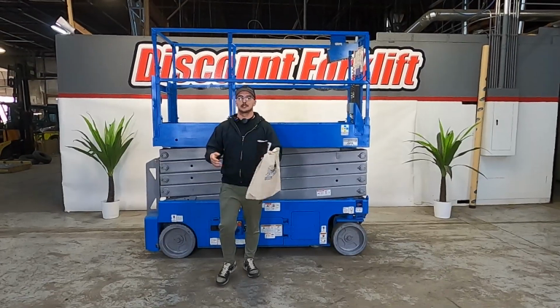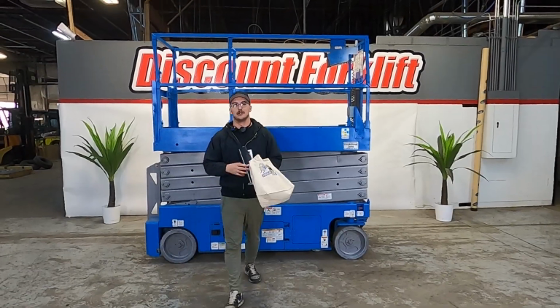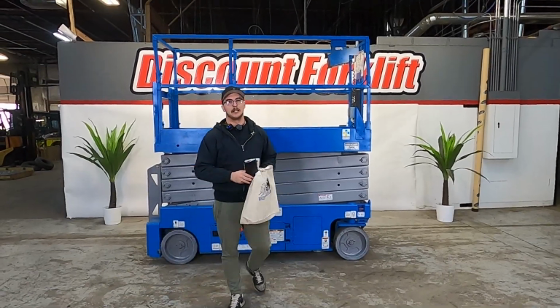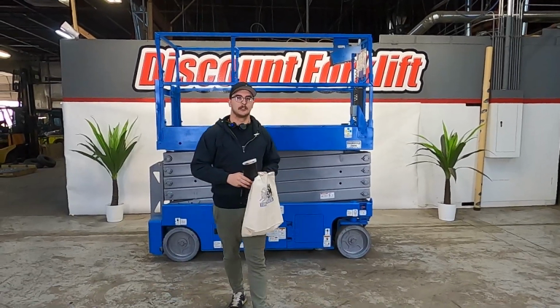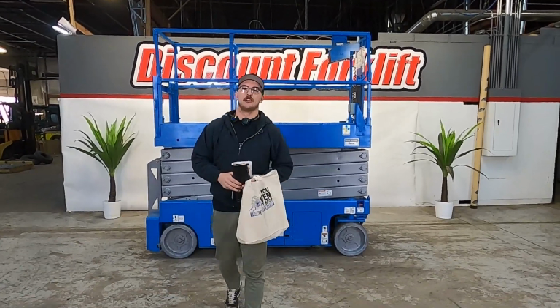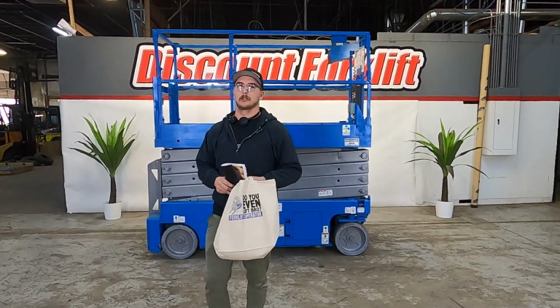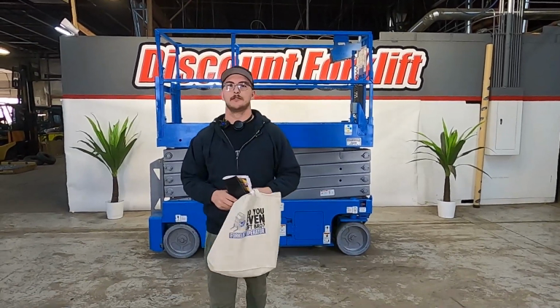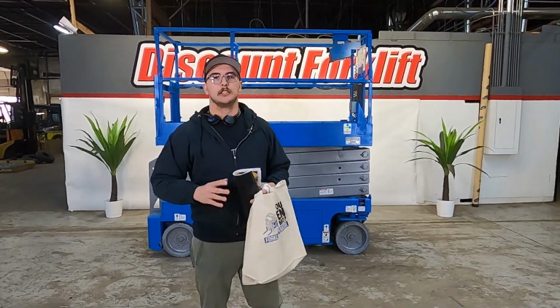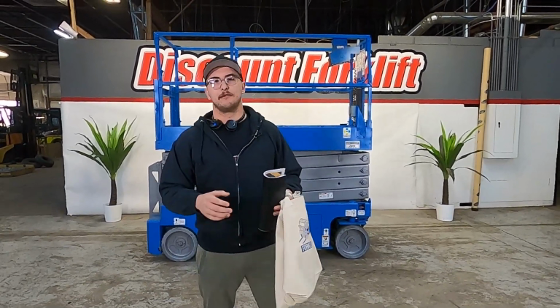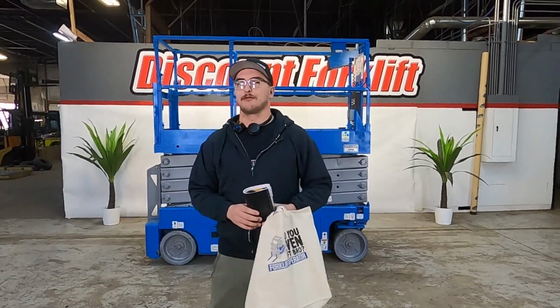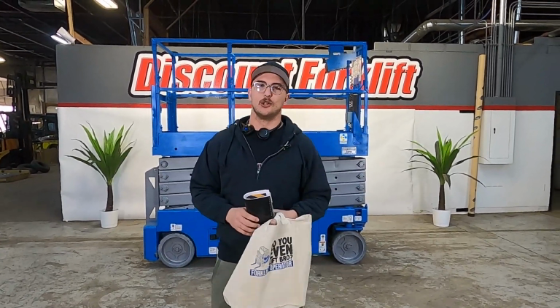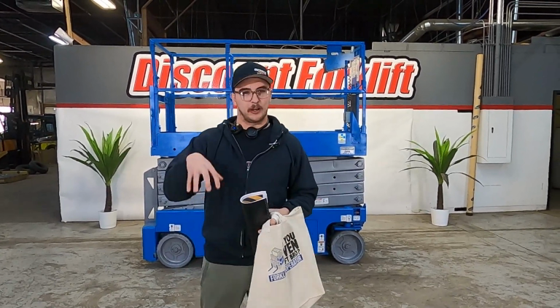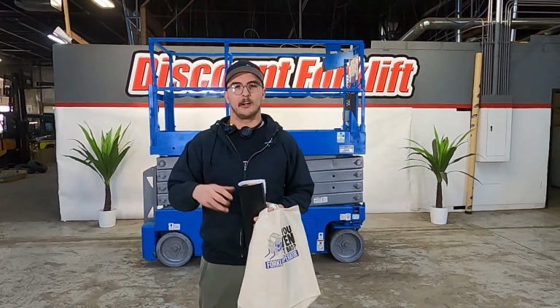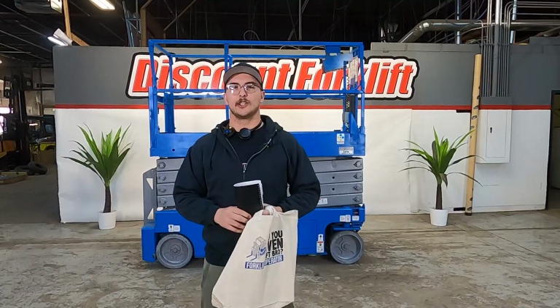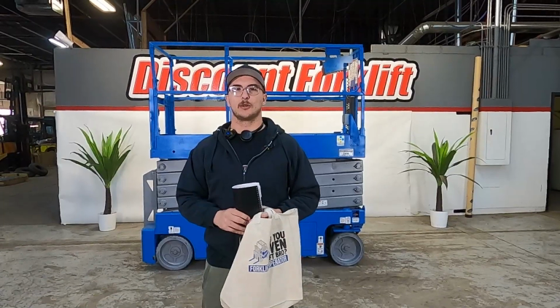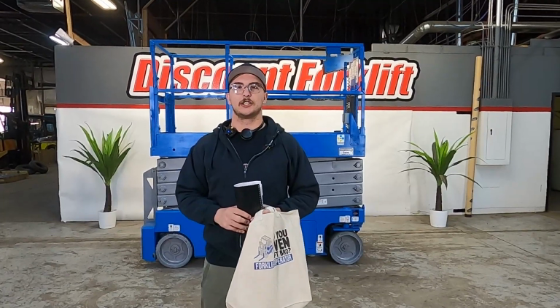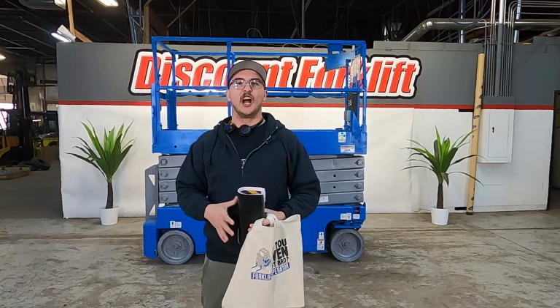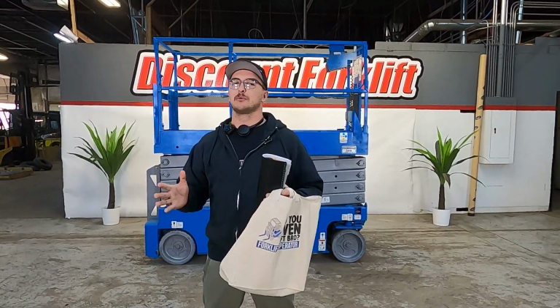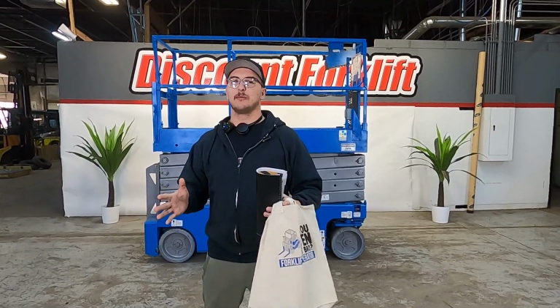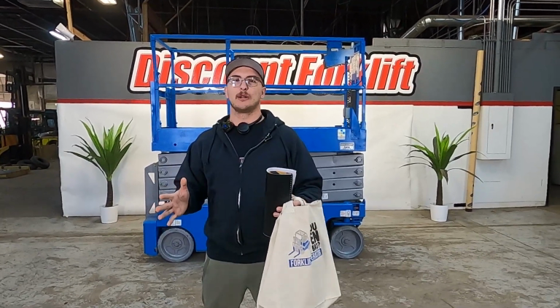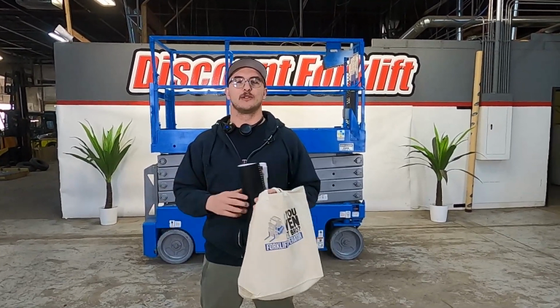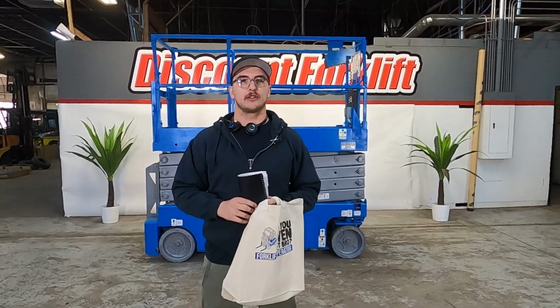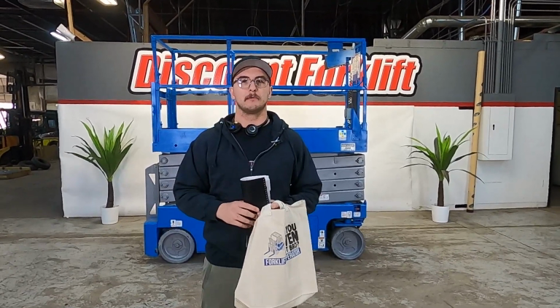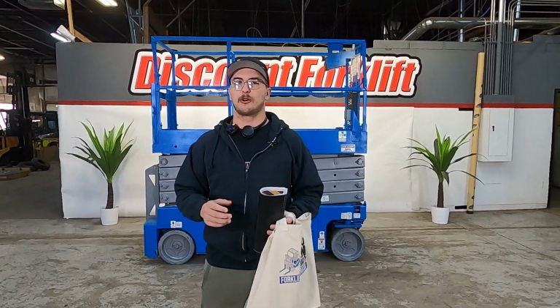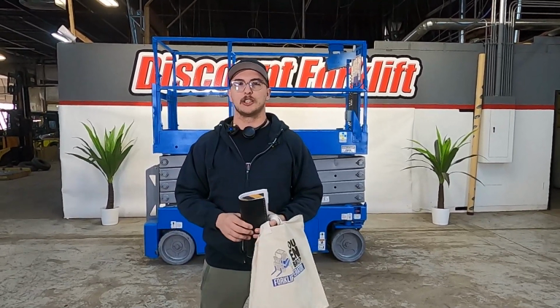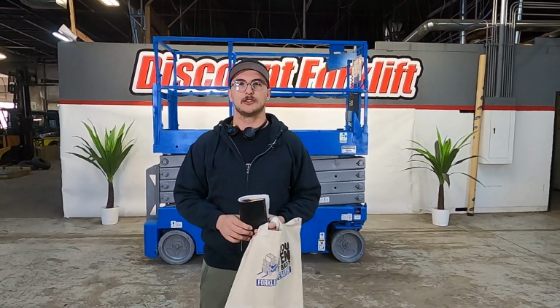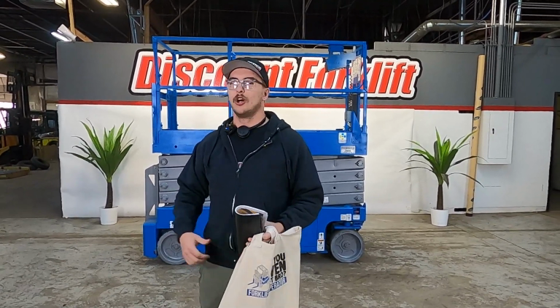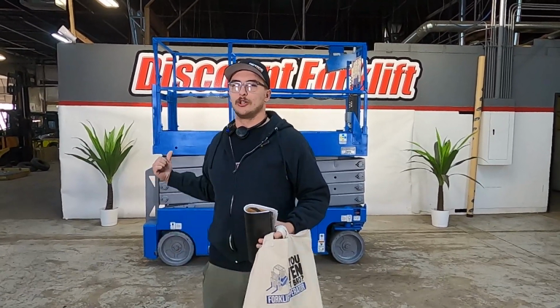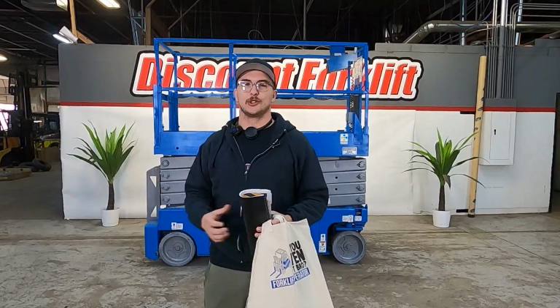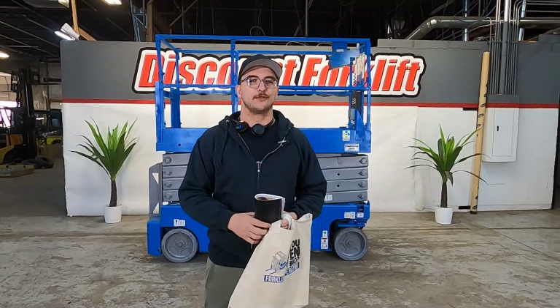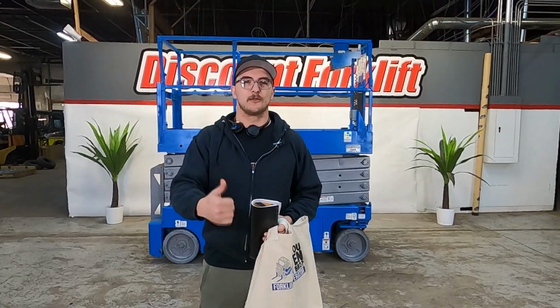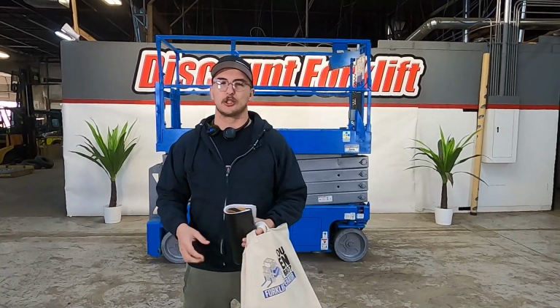What's going on, I'm Dallas here at Discount Forklift. Today I'm filling in for Noel here at our Denver location. I just want to say welcome to the forklift family — congratulations on your scissor lift. Come over here, I'm going to show you the specs on it.